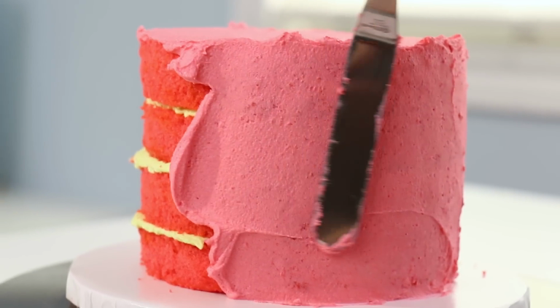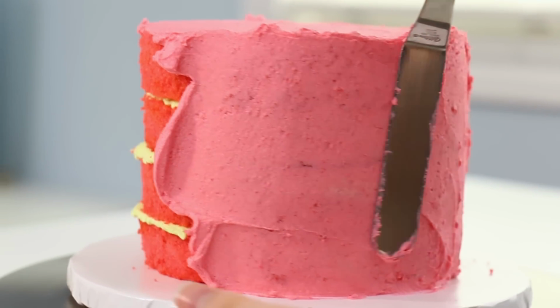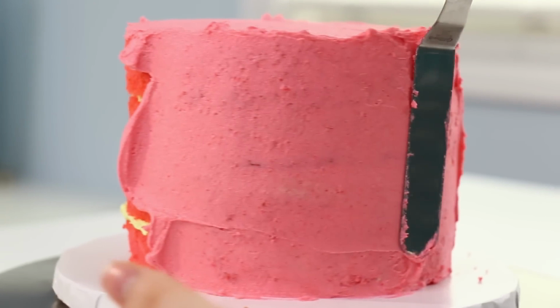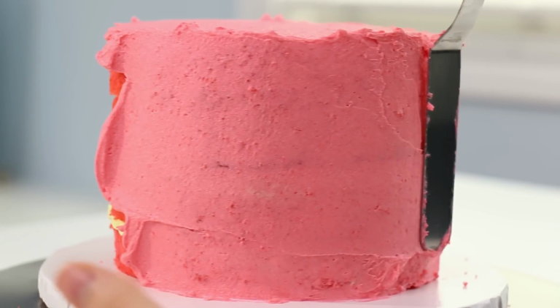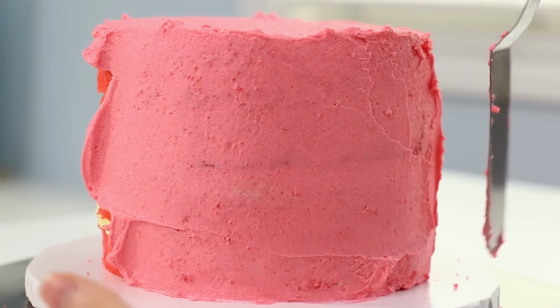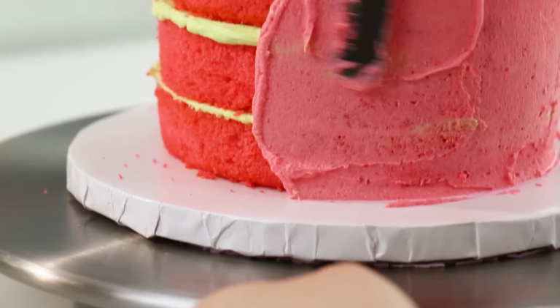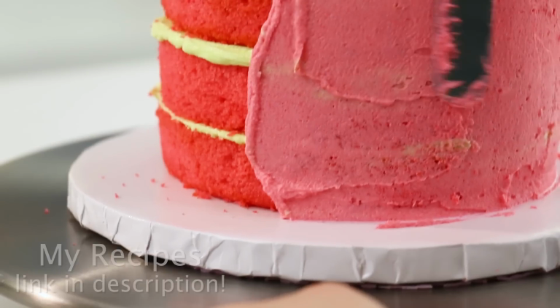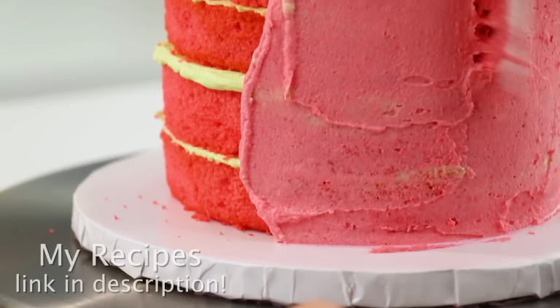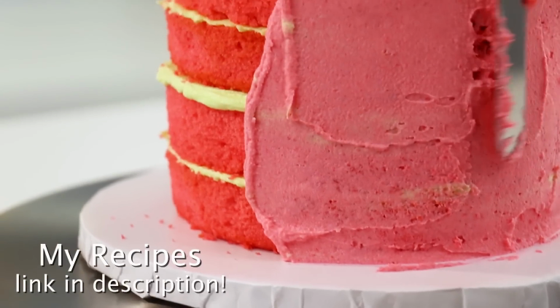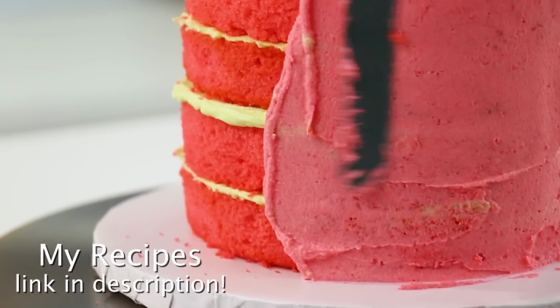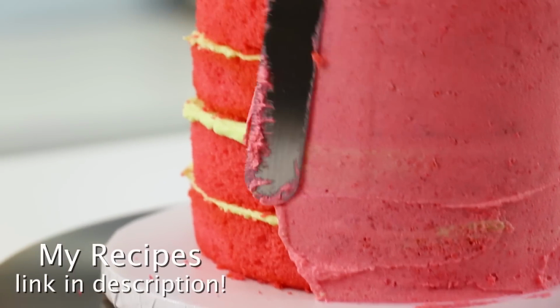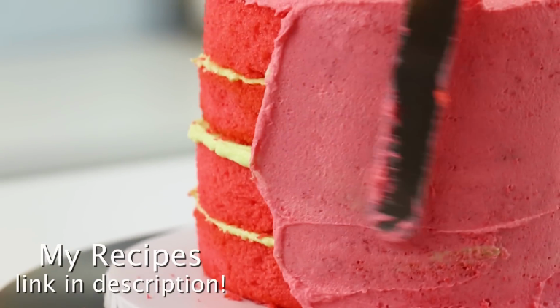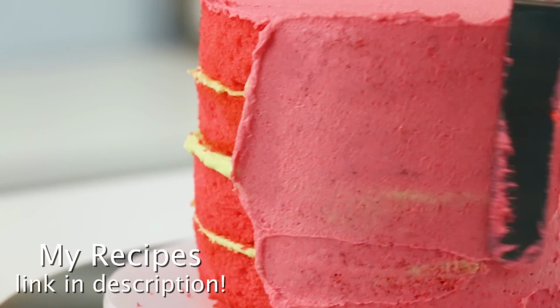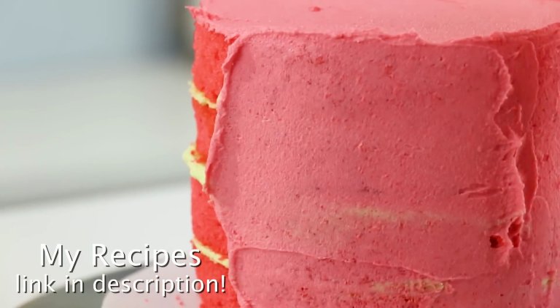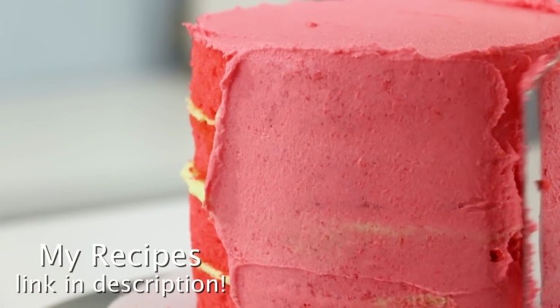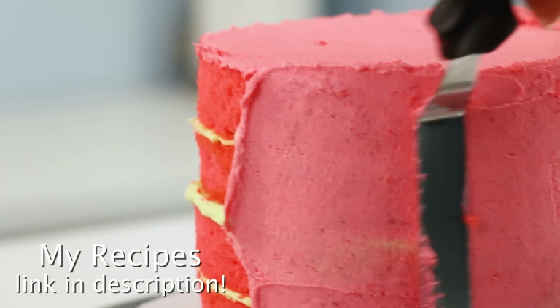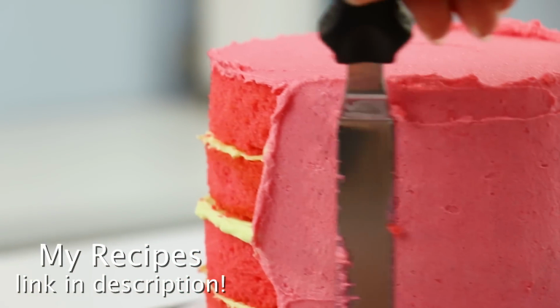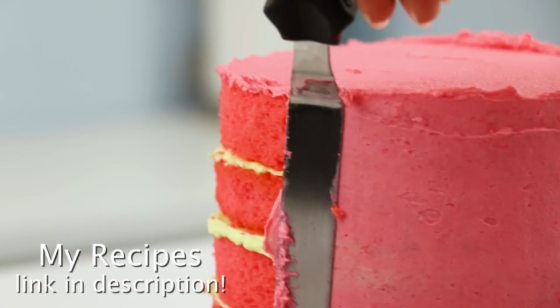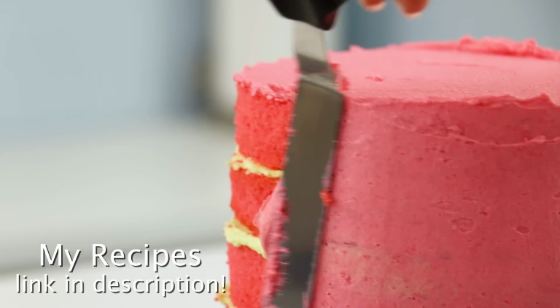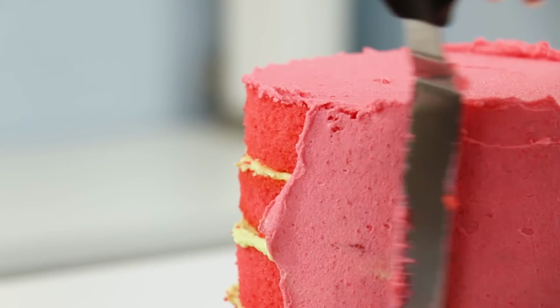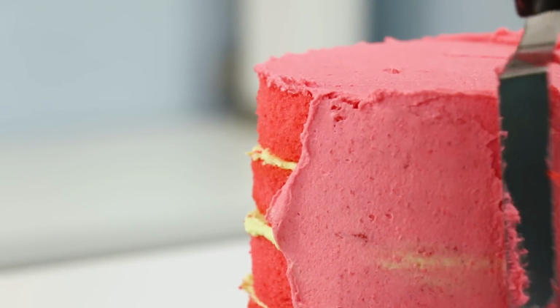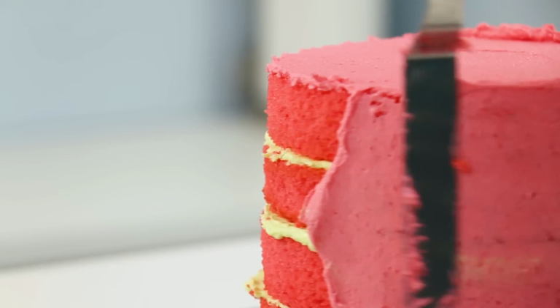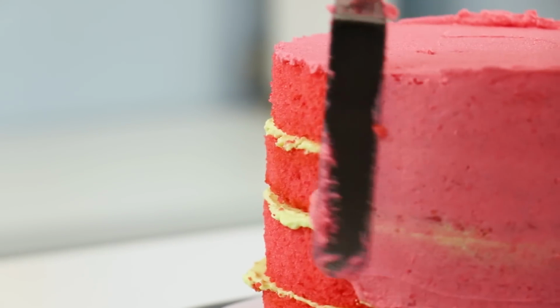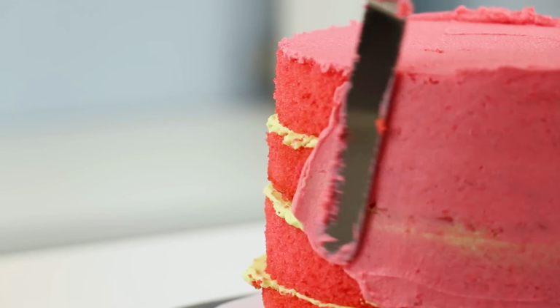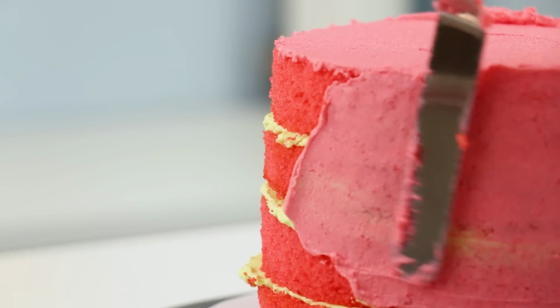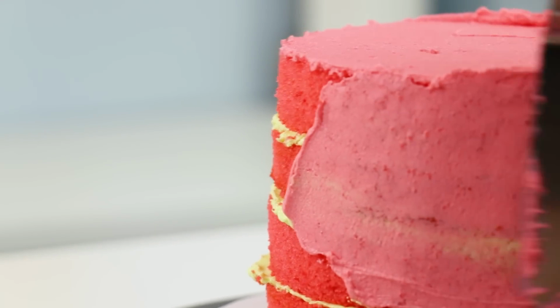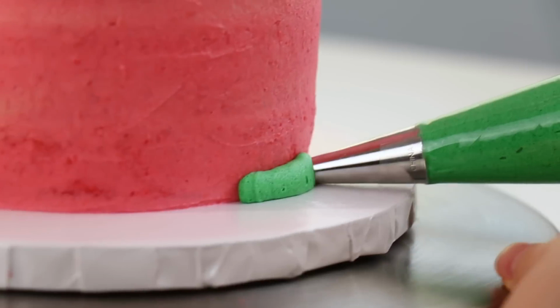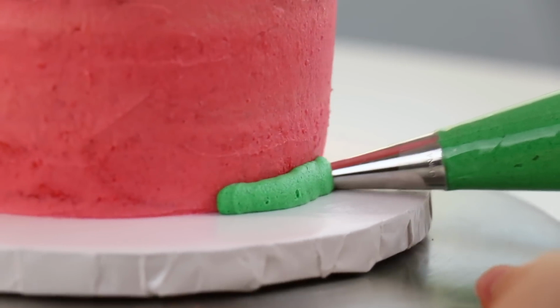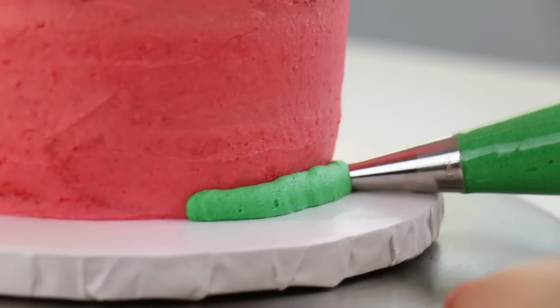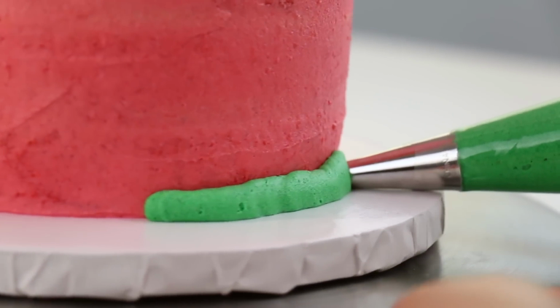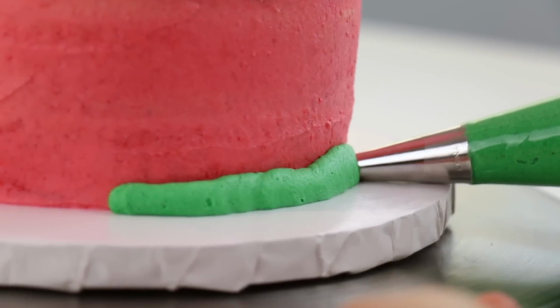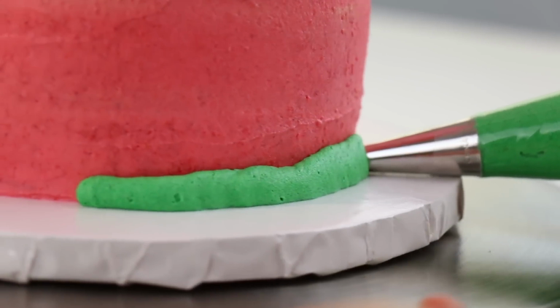For all the recipes I'm using in this video, I will be leaving links in the description box below. We're going to be using three different colors of buttercream for this cake. For the crust I'm using a darker green, and I'm just going to pipe that going around the bottom.